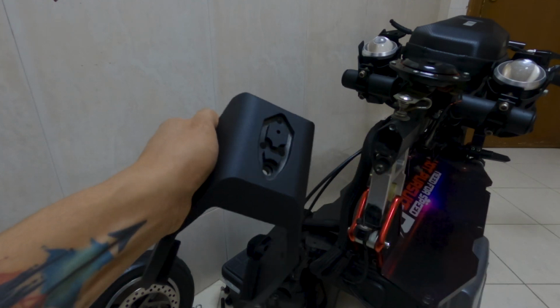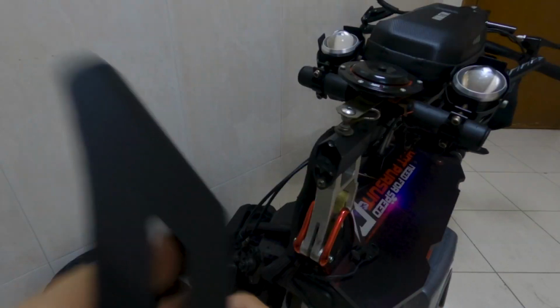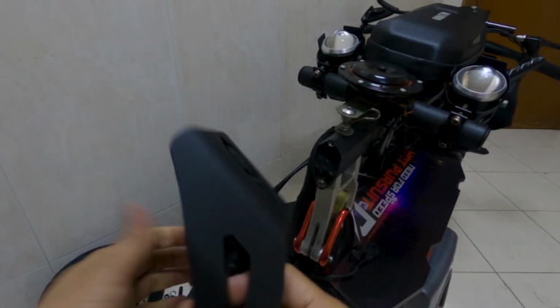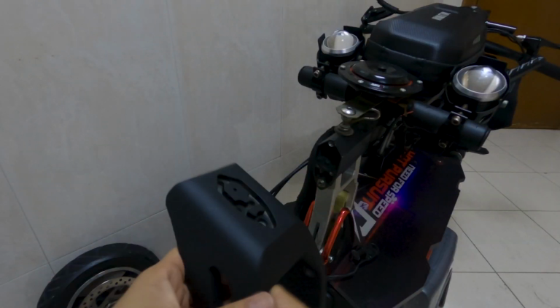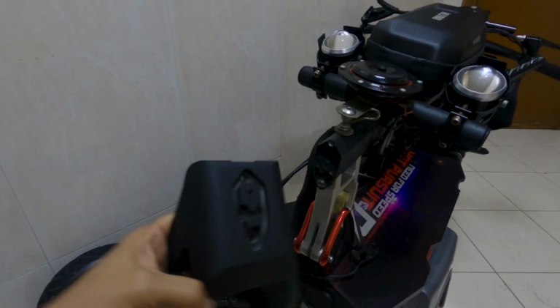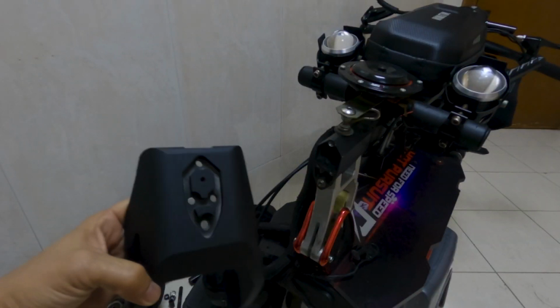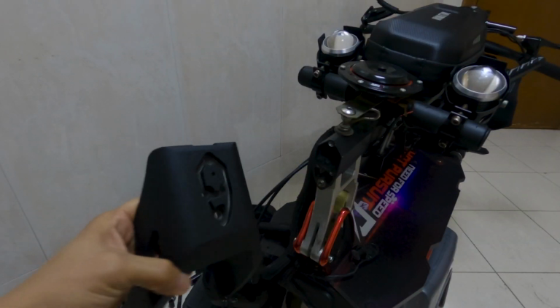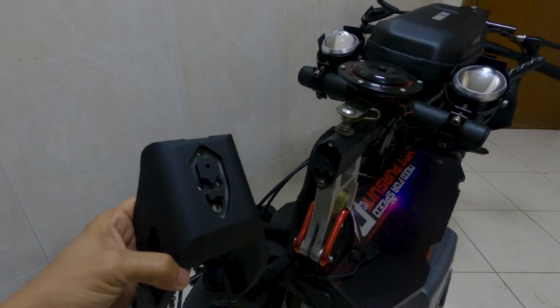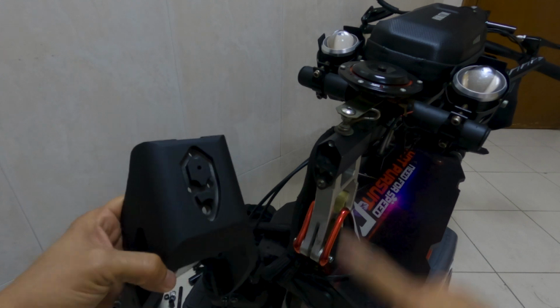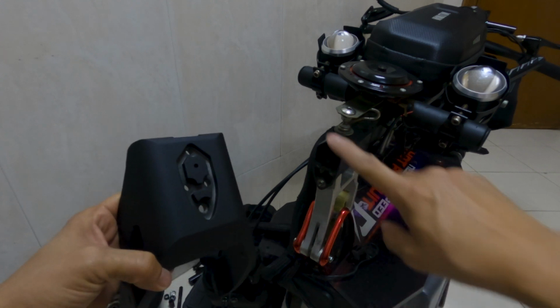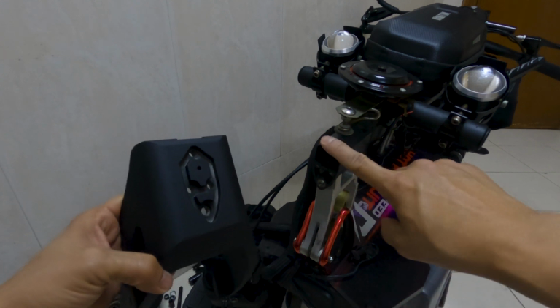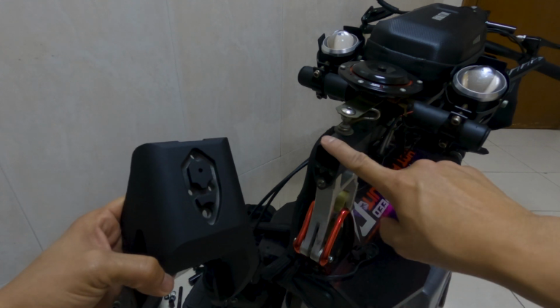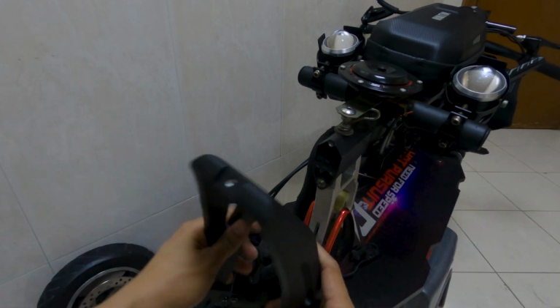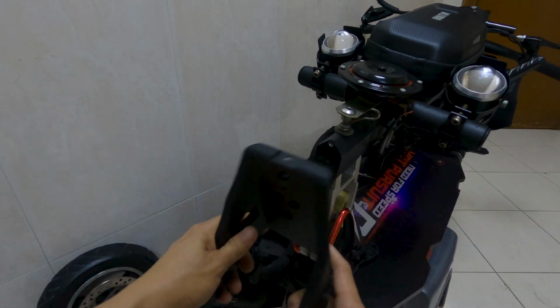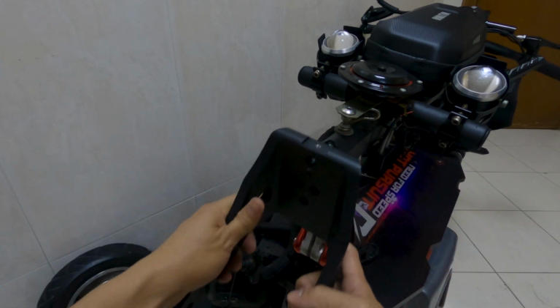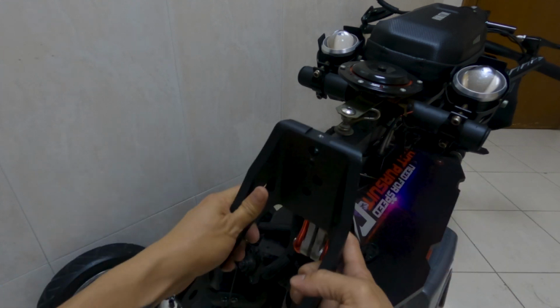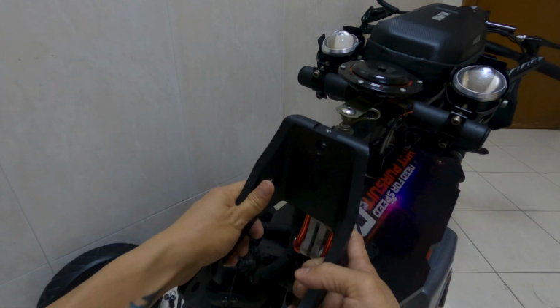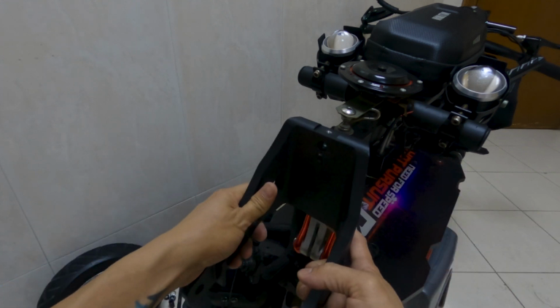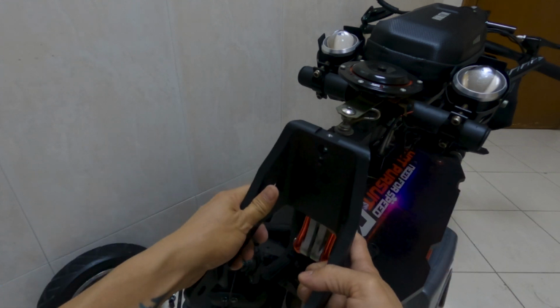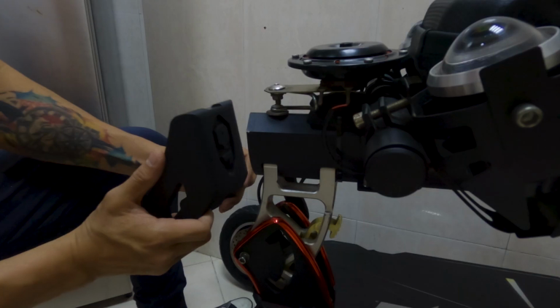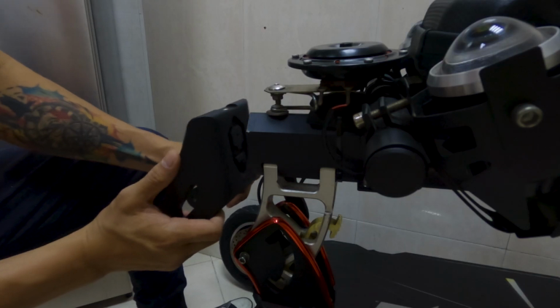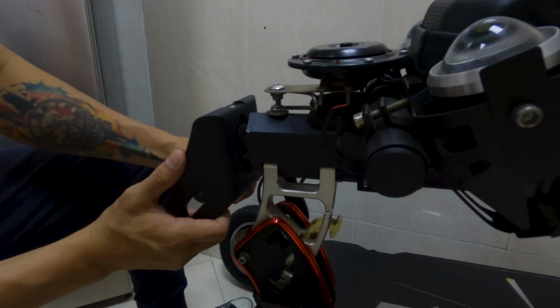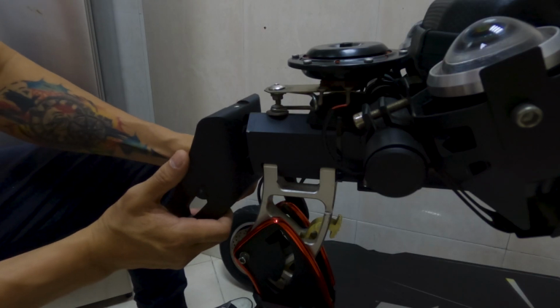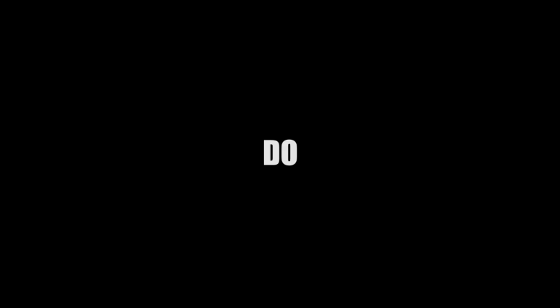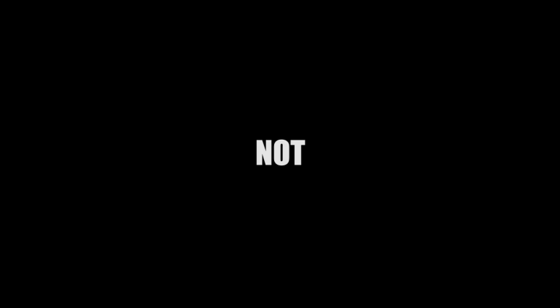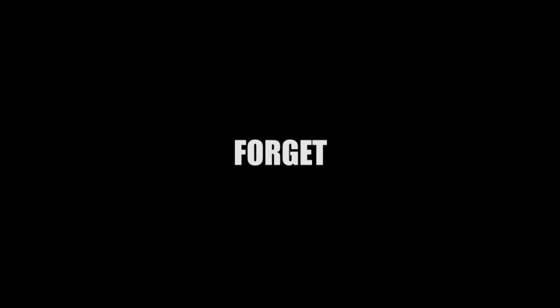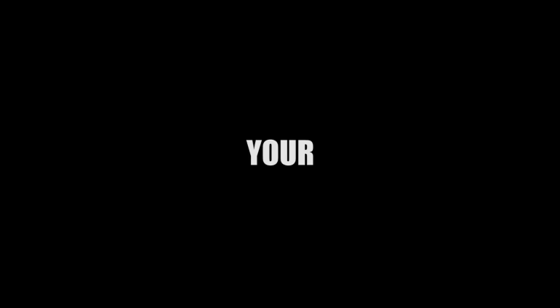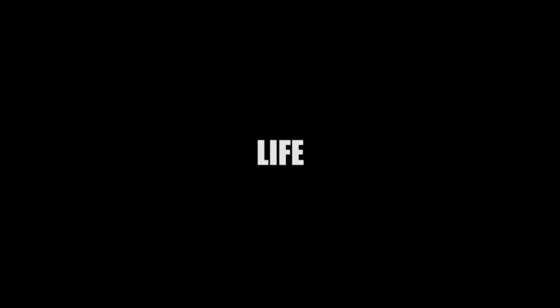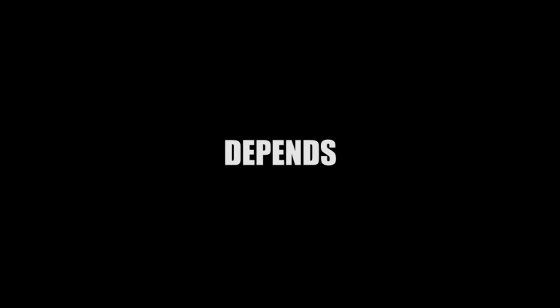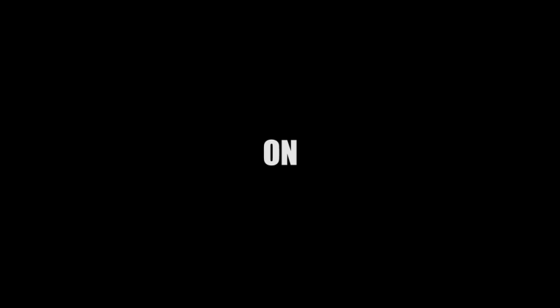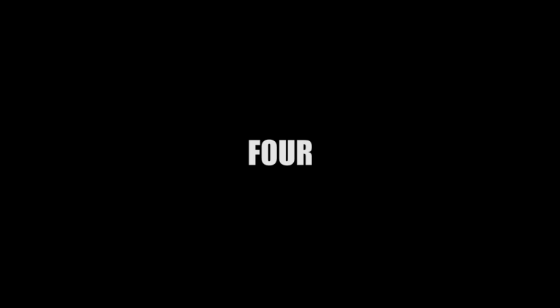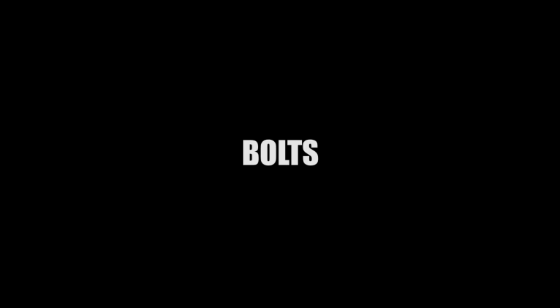I proceeded installing the C-Type front fork. Make sure all 4 bolts are tight enough to hold the steering stem and the fork together. Do not forget — your life depends on those 4 bolts.